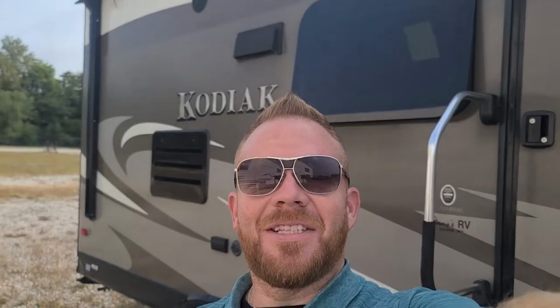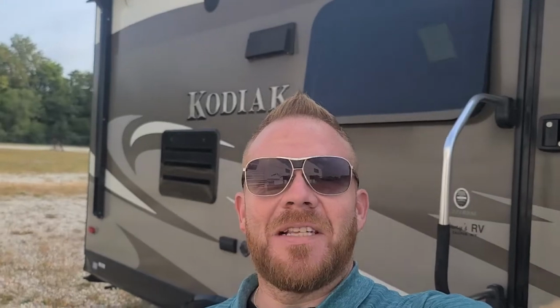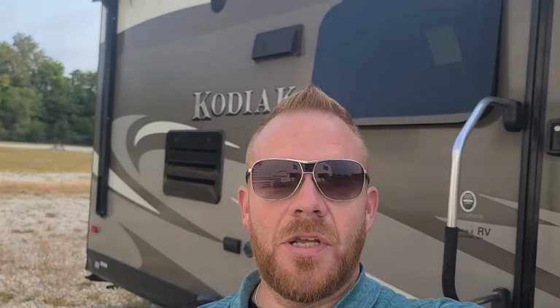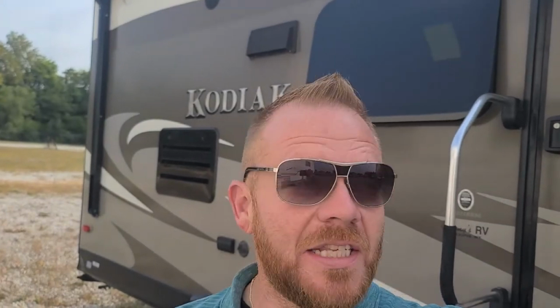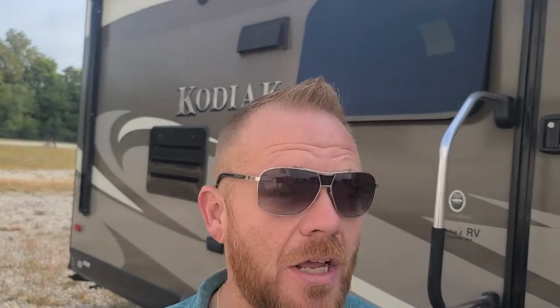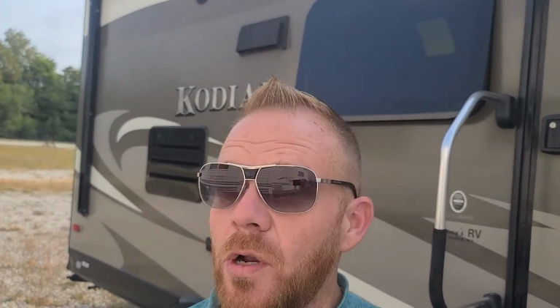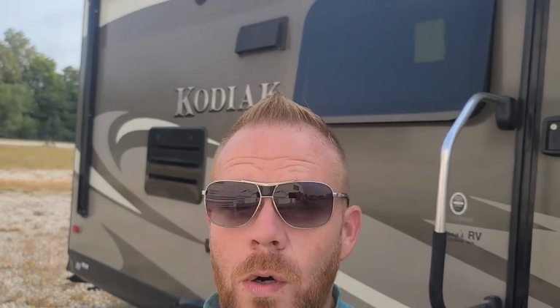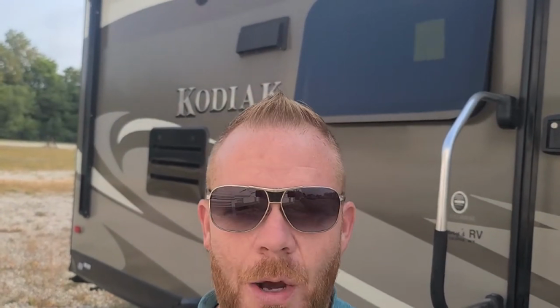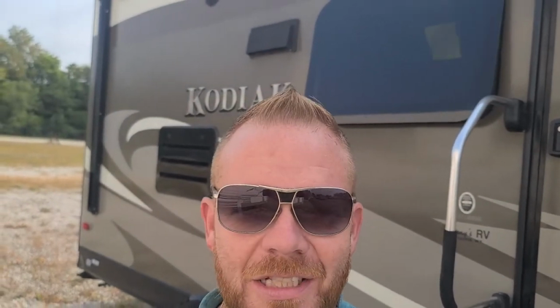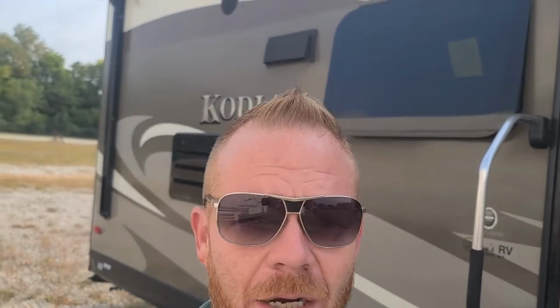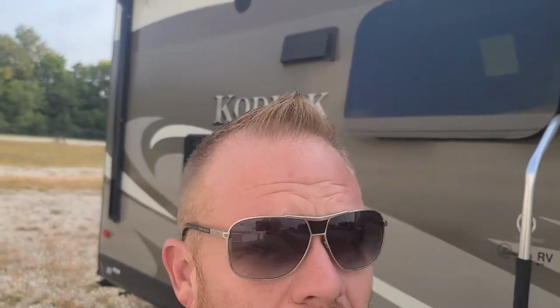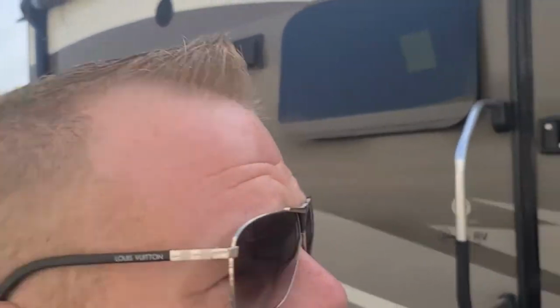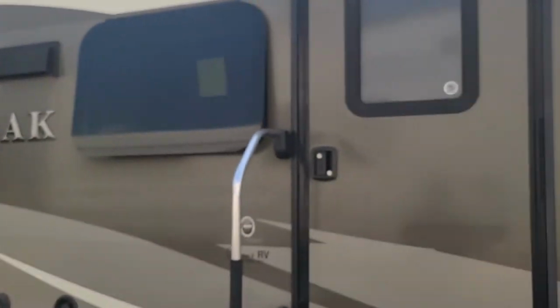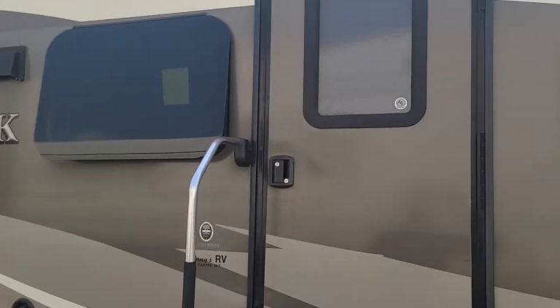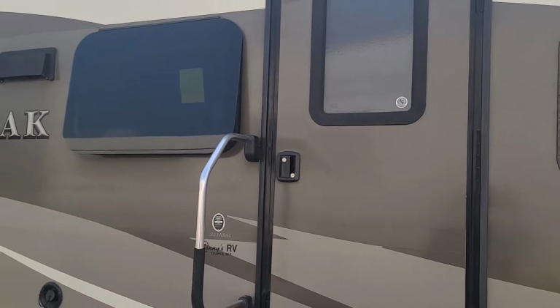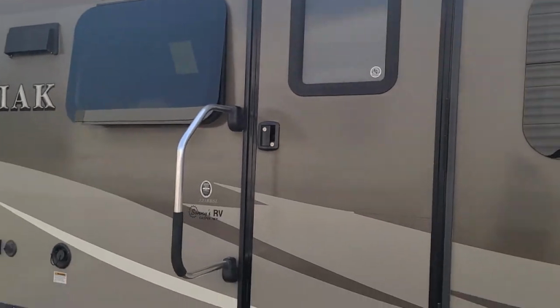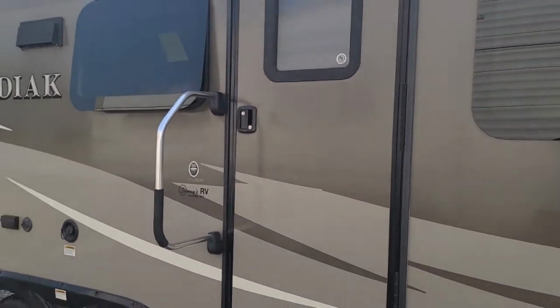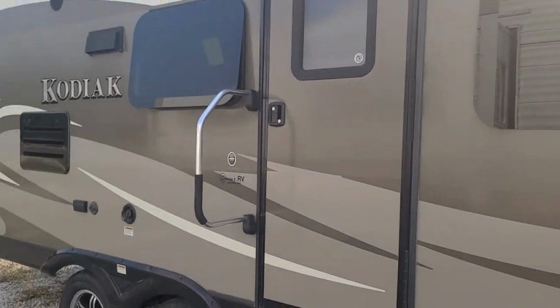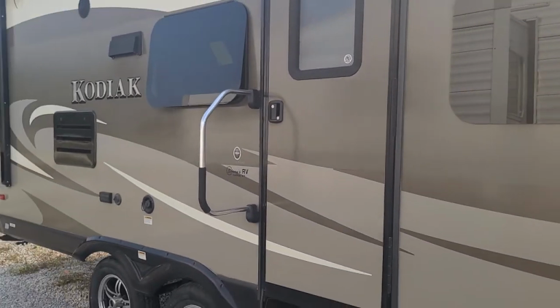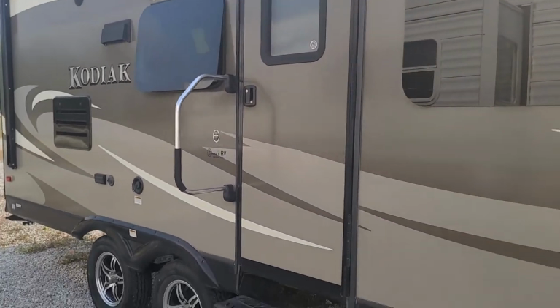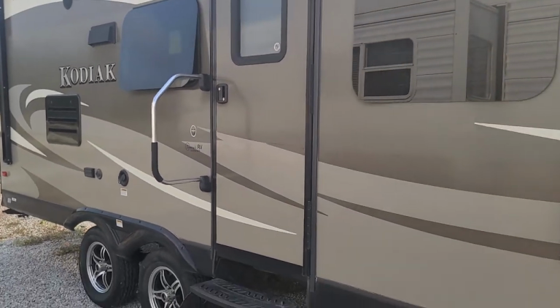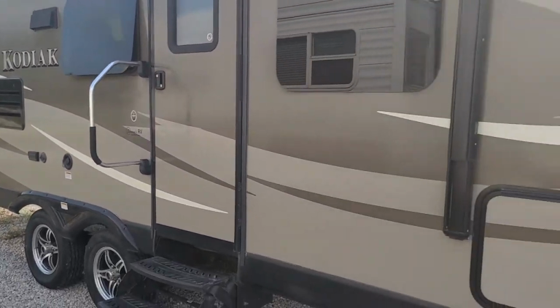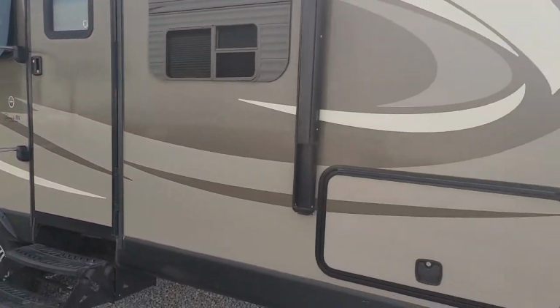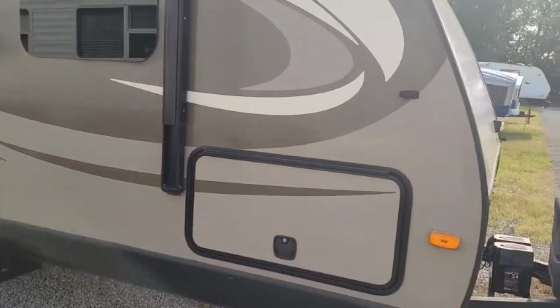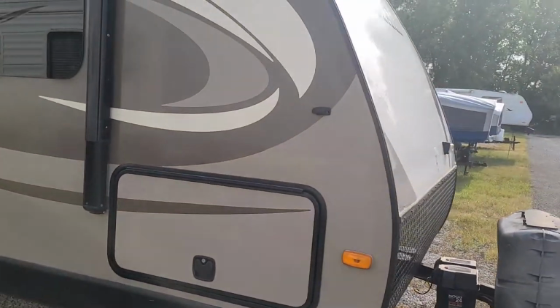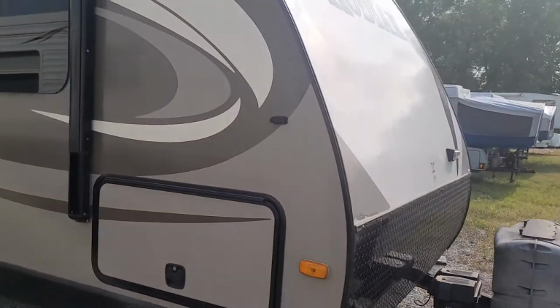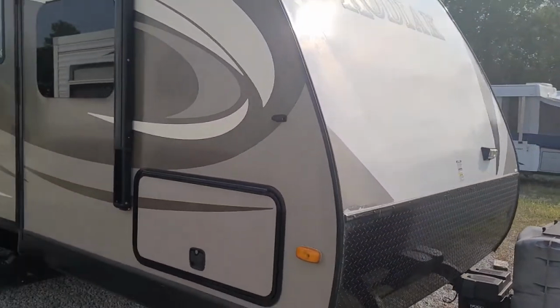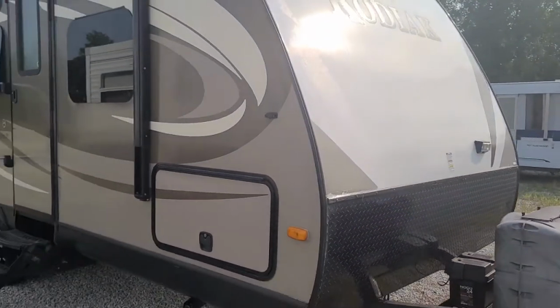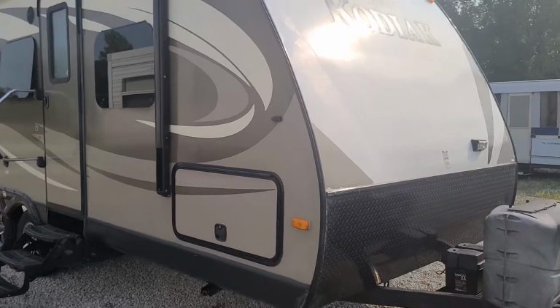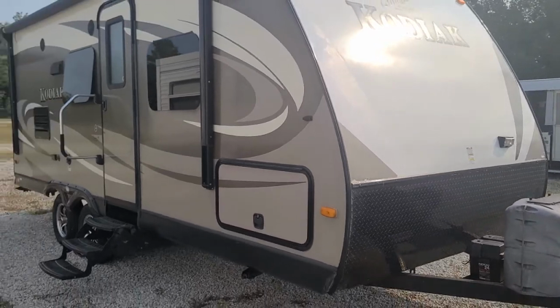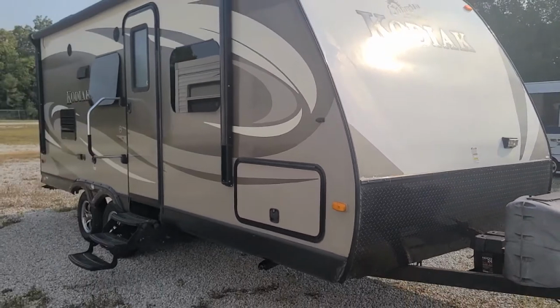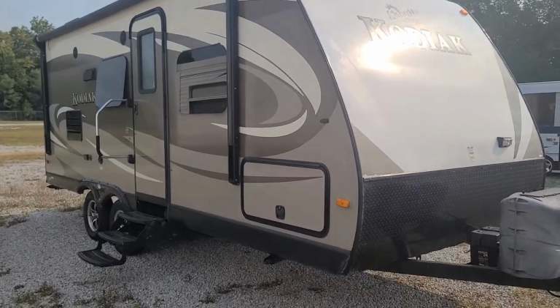It's Griff at Specialty RV Sales, beautiful Canal Winchester, Ohio. I just took this one in on trade. It's a 2015 Kodiak — perfect little couples coach. It's in phenomenal shape. They did not lie on their trade evaluation, let me tell you.